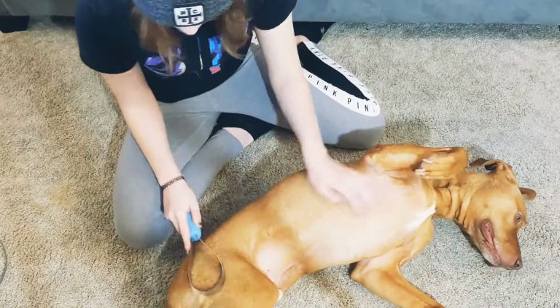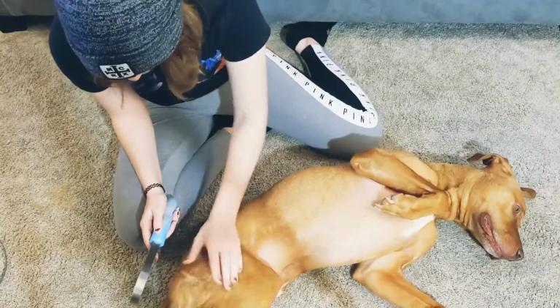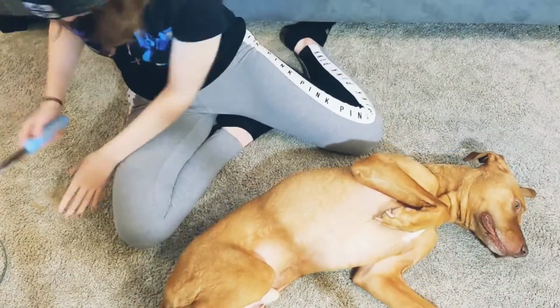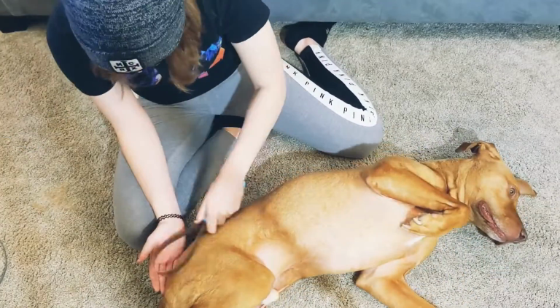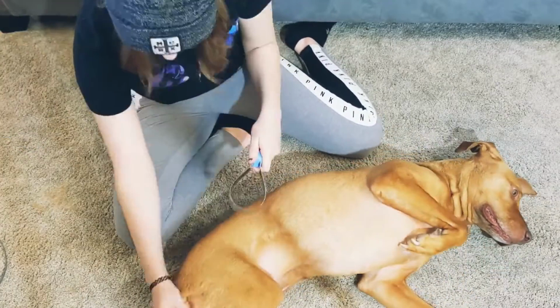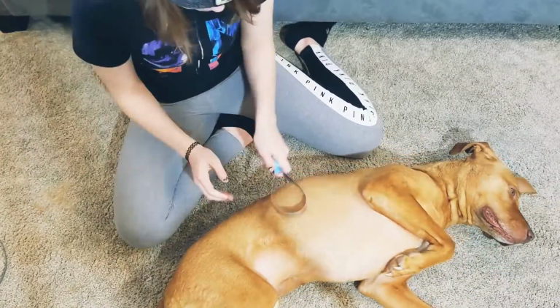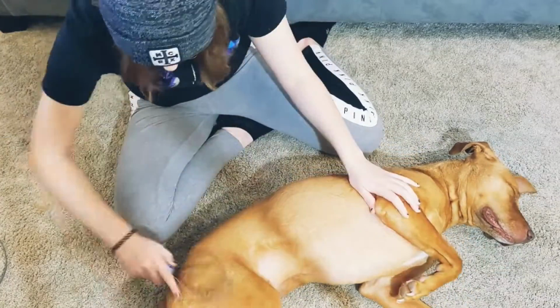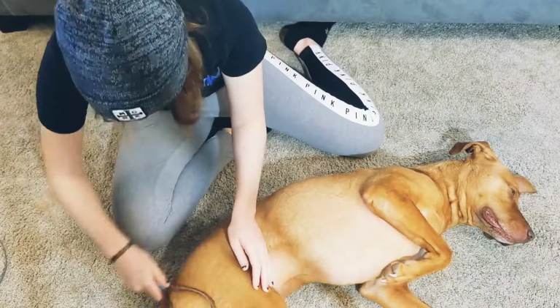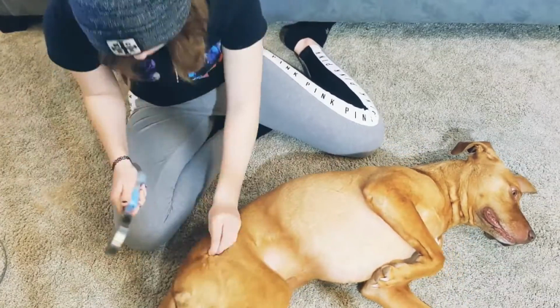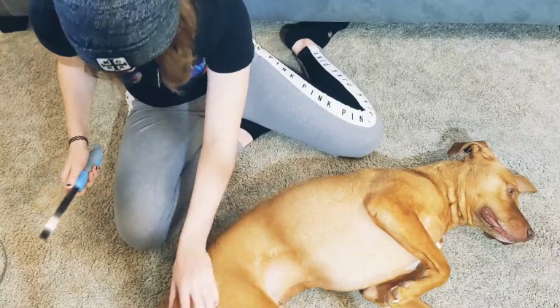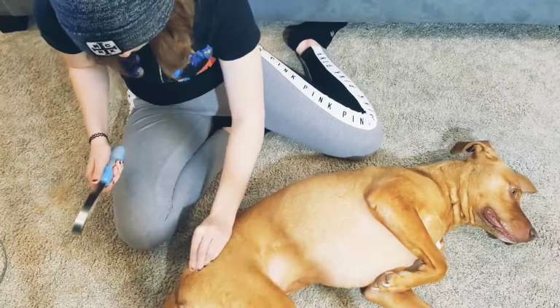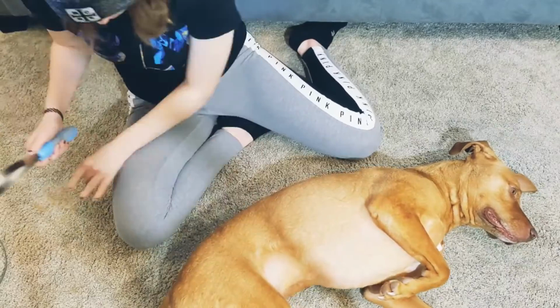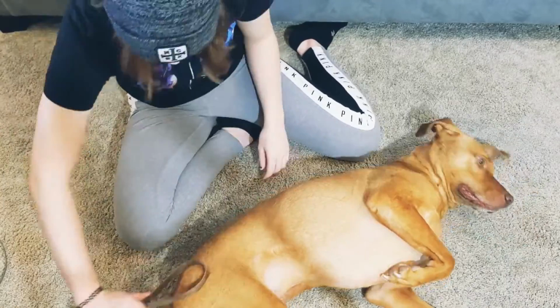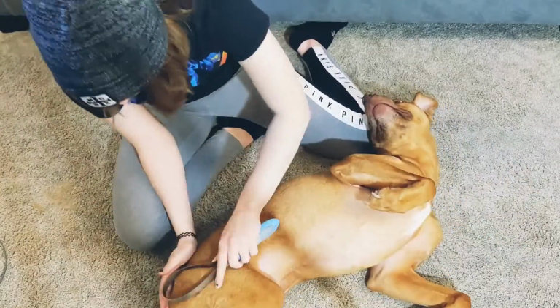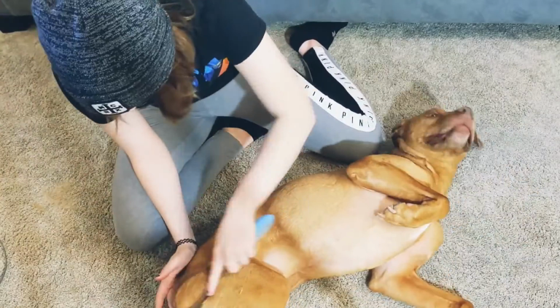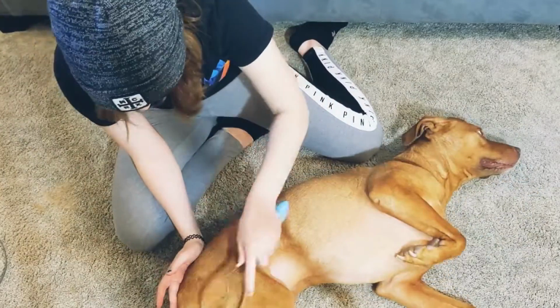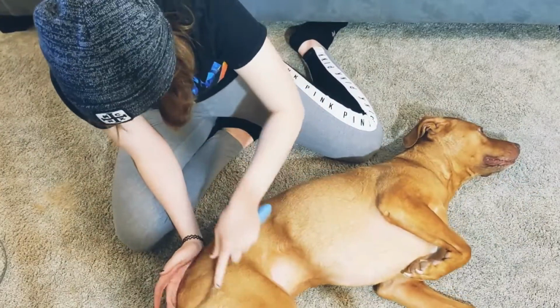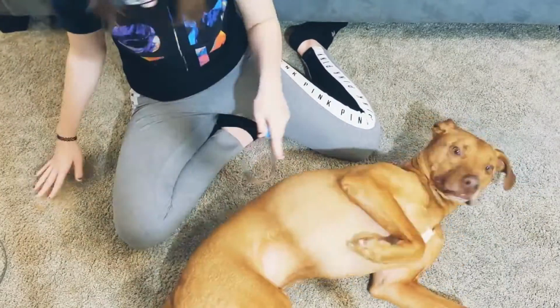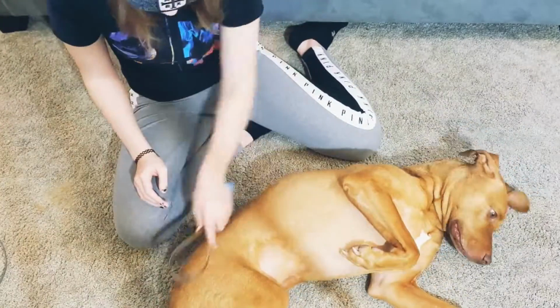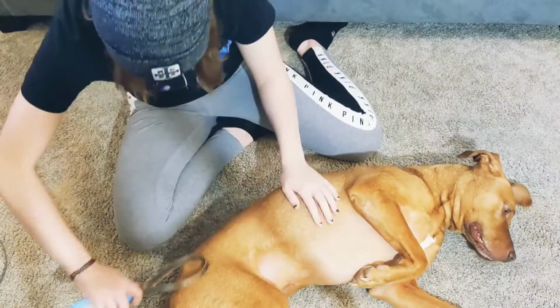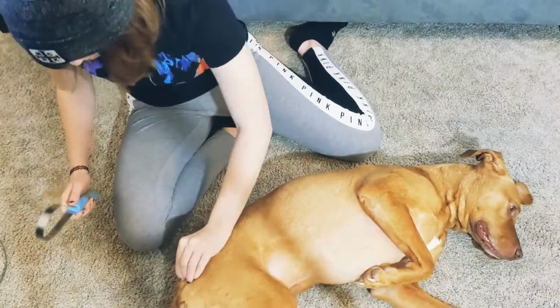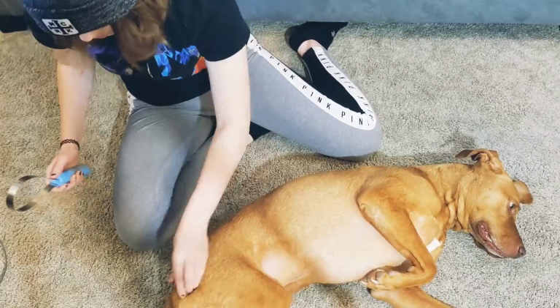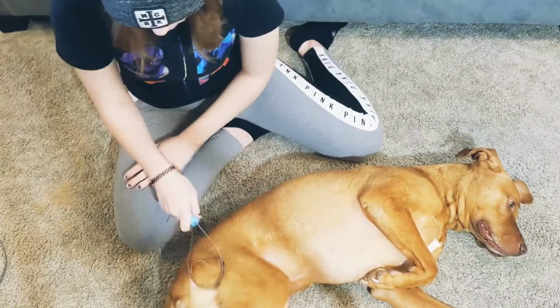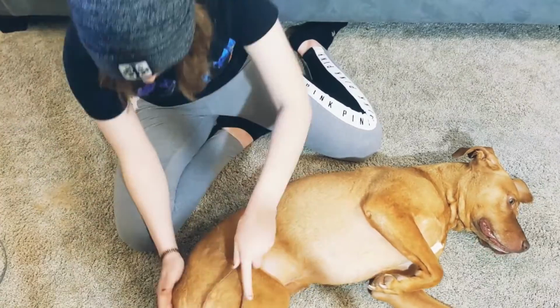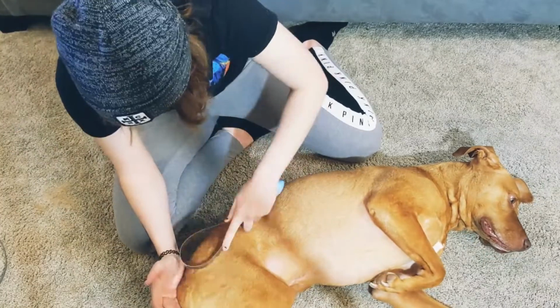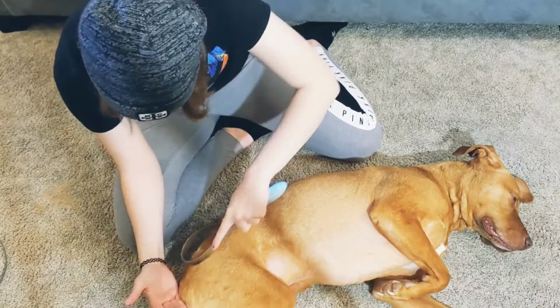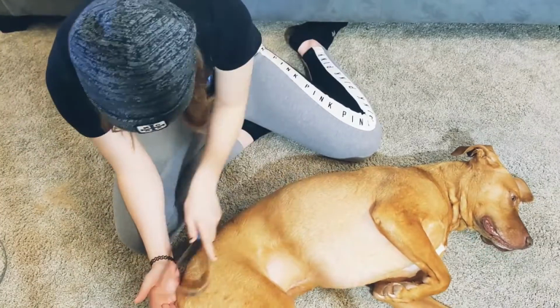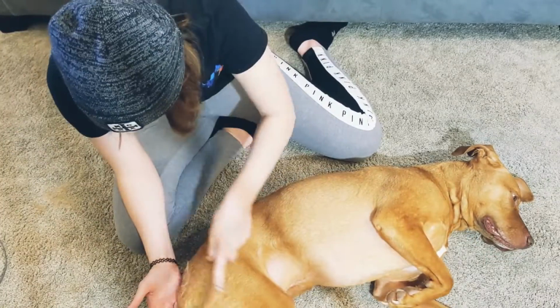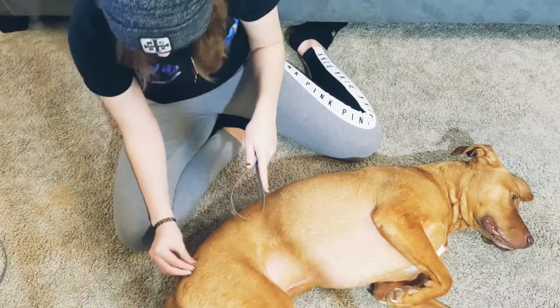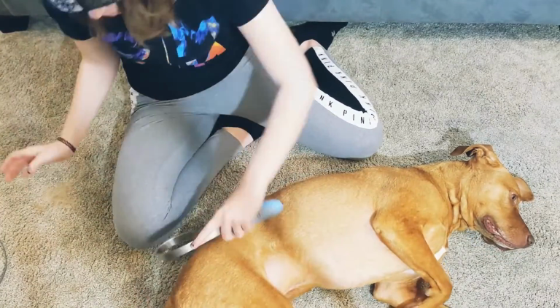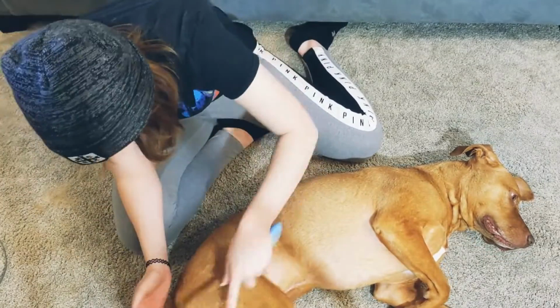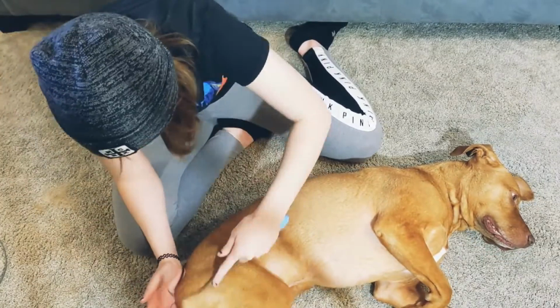He loves the brush that I'm using. I forget what it's called, but it's like a little rake sort of thing. And I just use that and it gets a lot of hair.